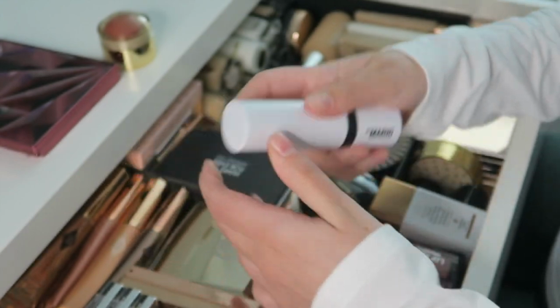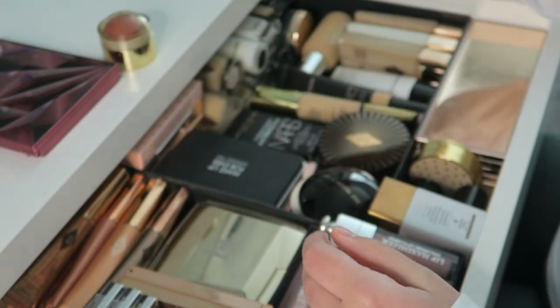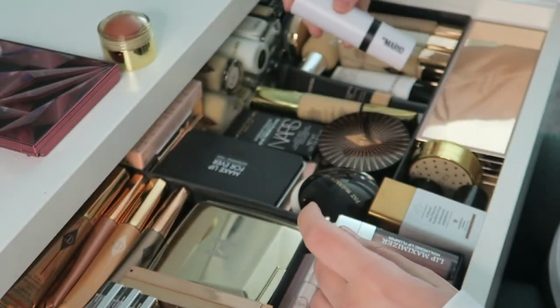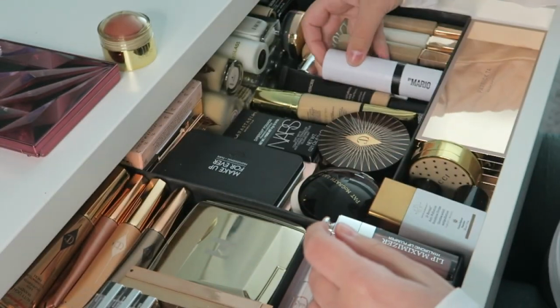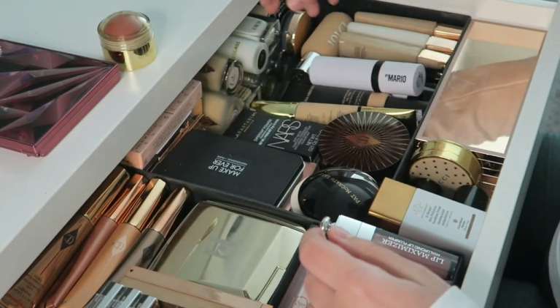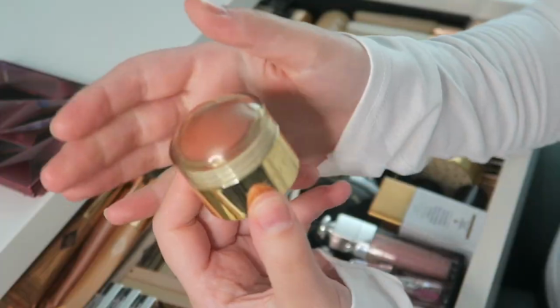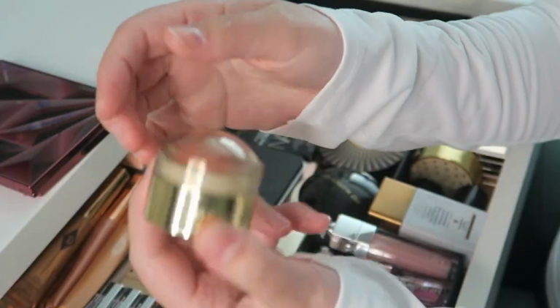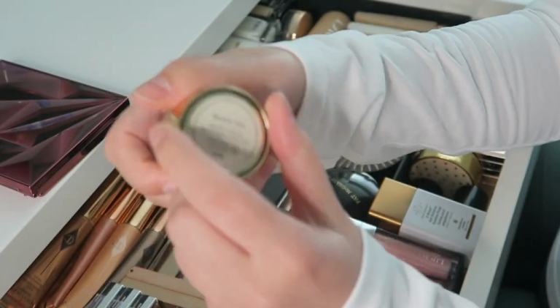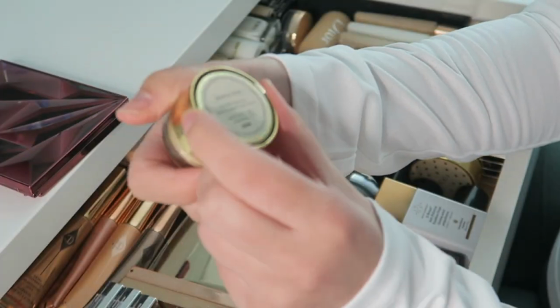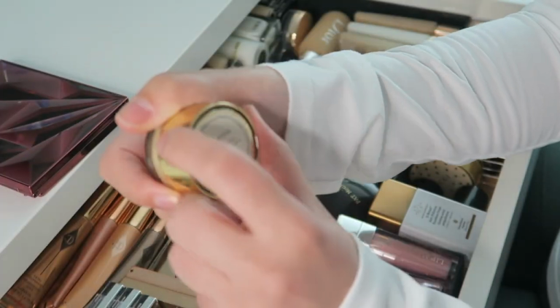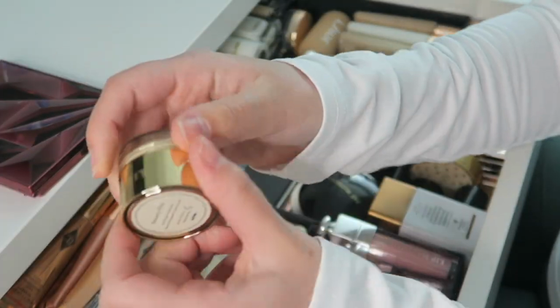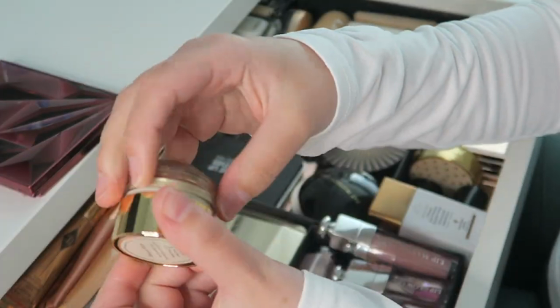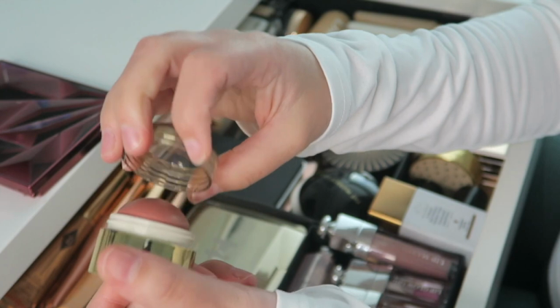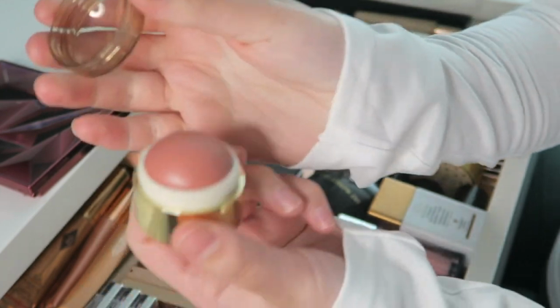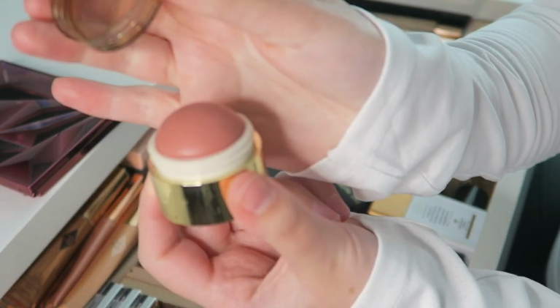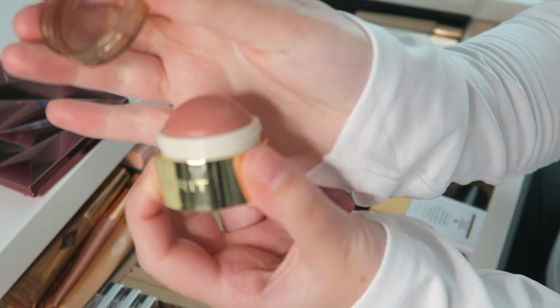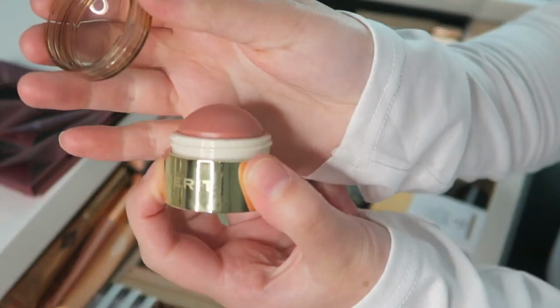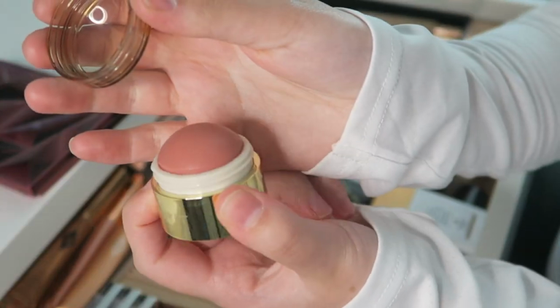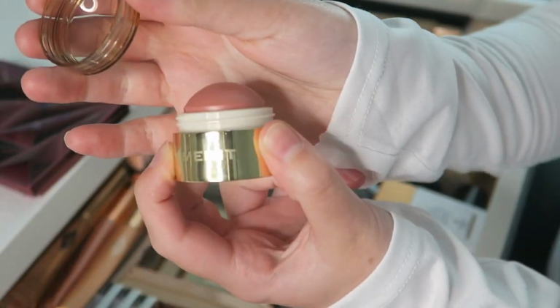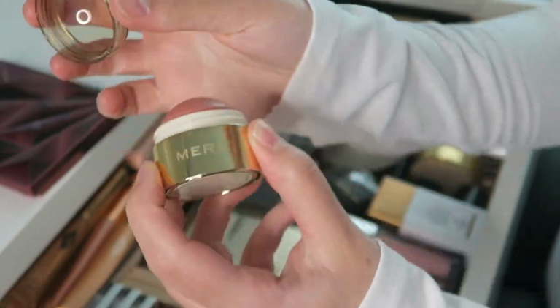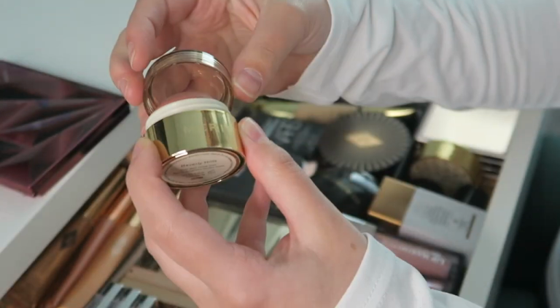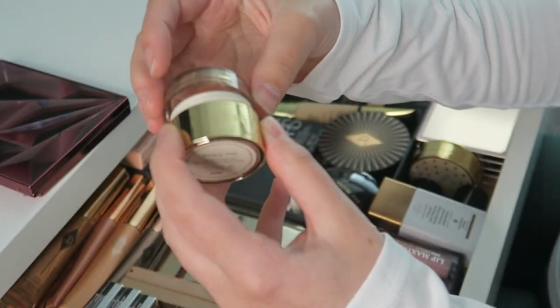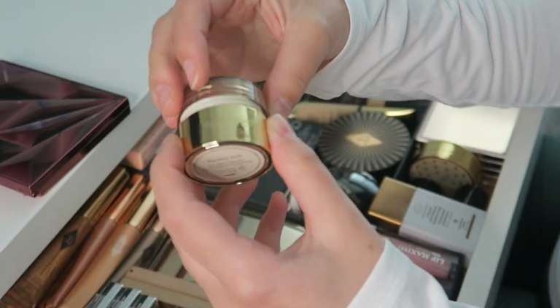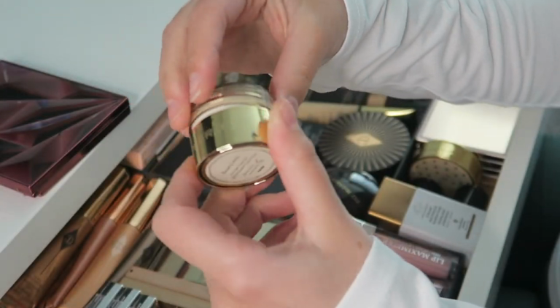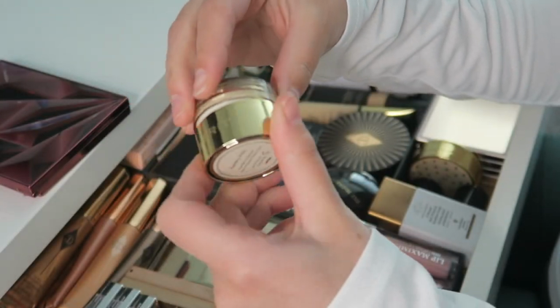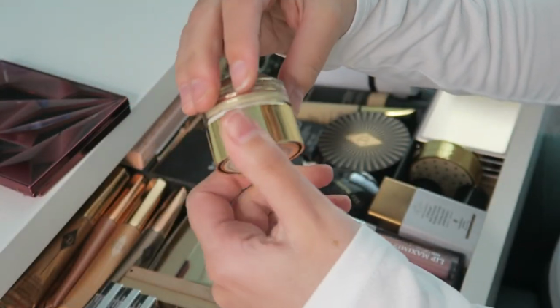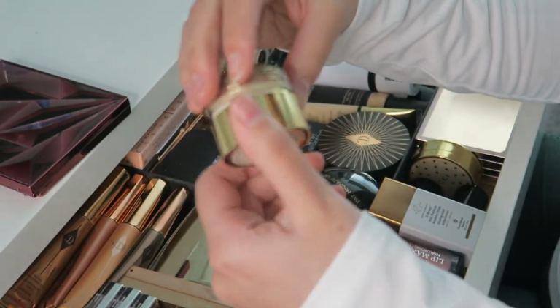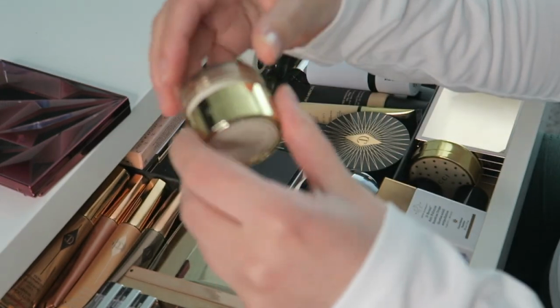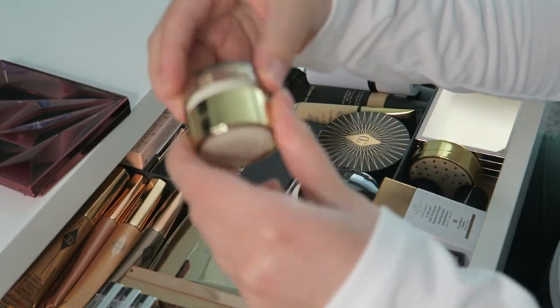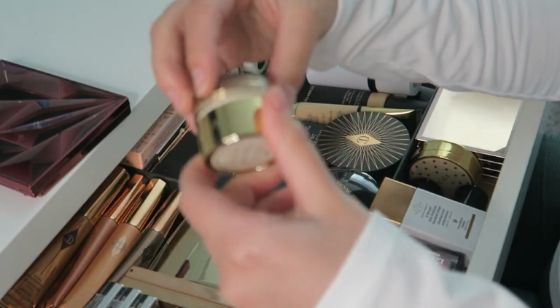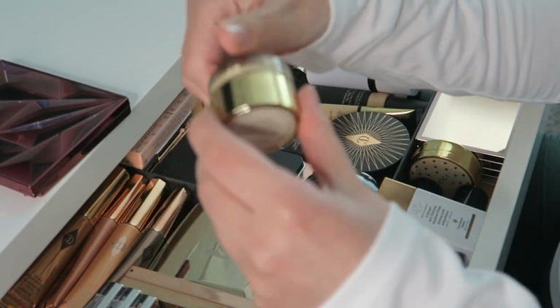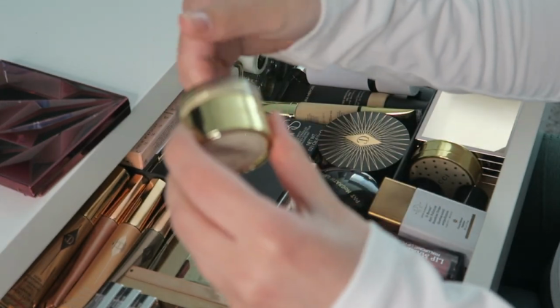Then I have this Merit Blush in the shade Beverly Hills — the packaging is so beautiful and so different from what all the other beauty brands are doing. I love it.